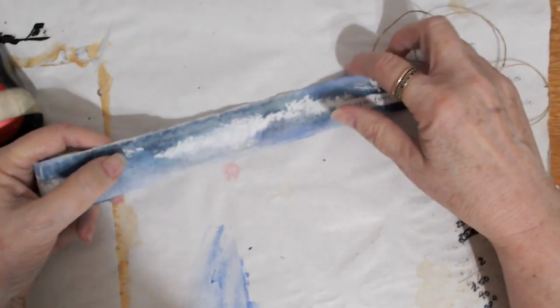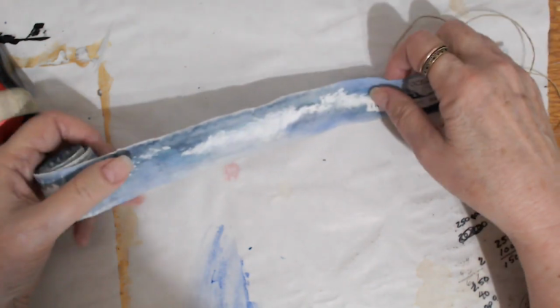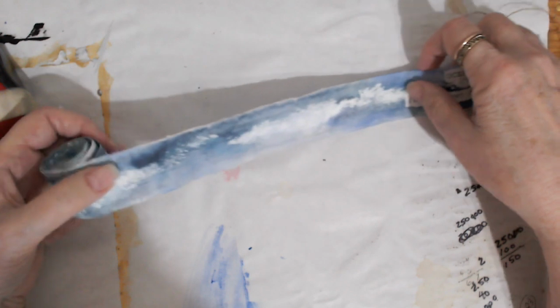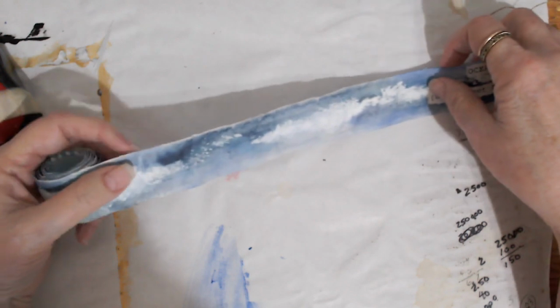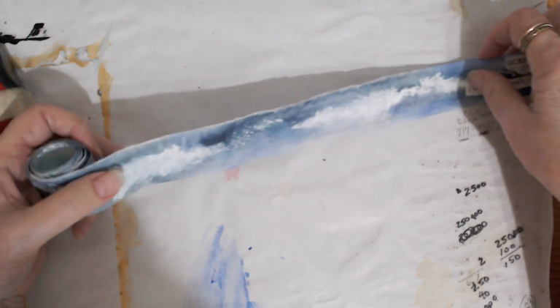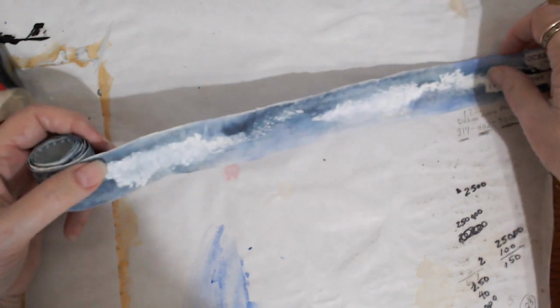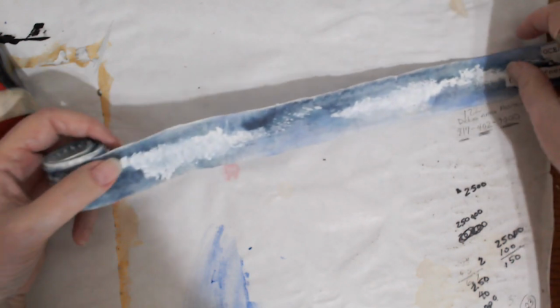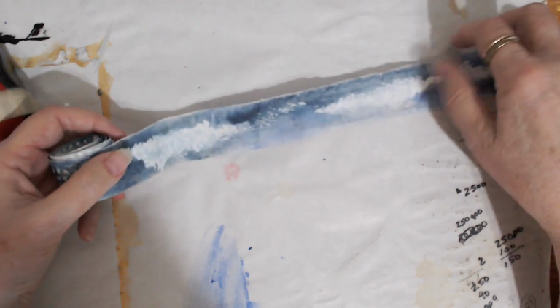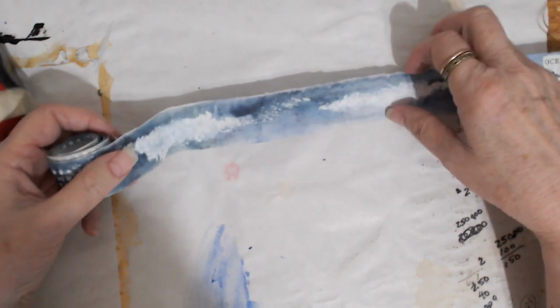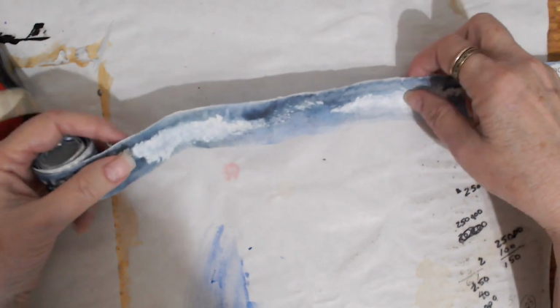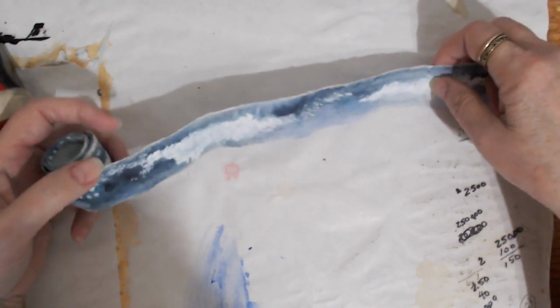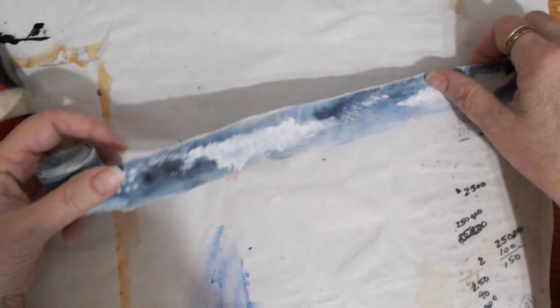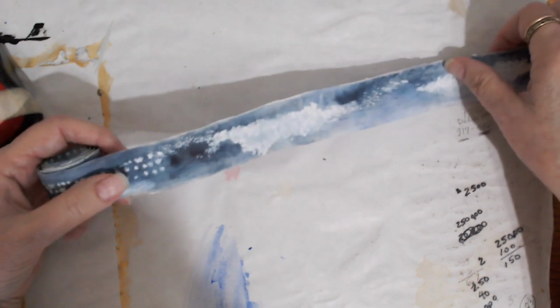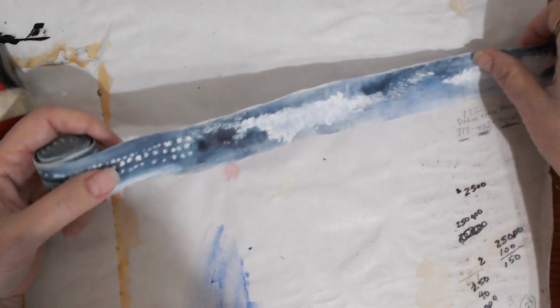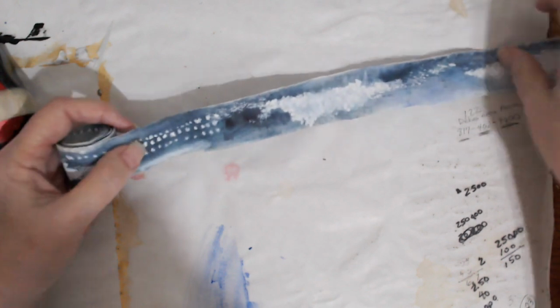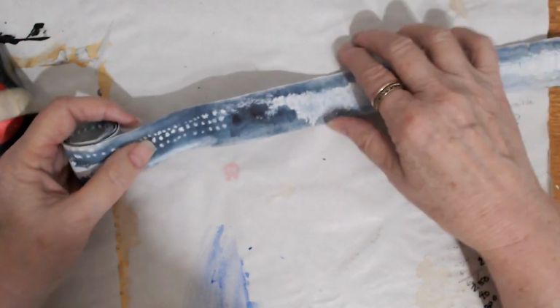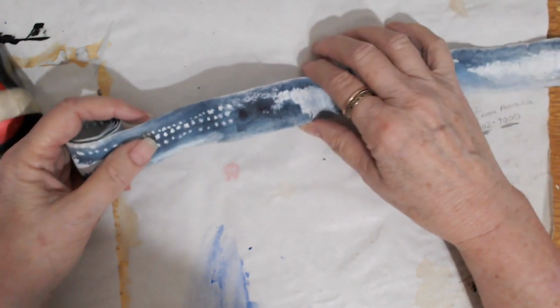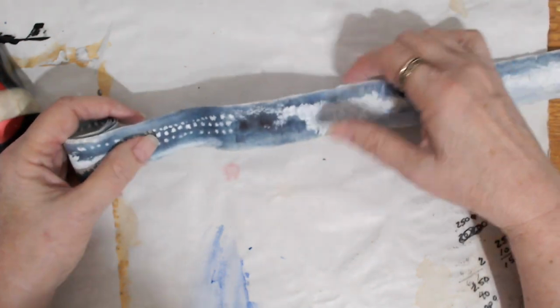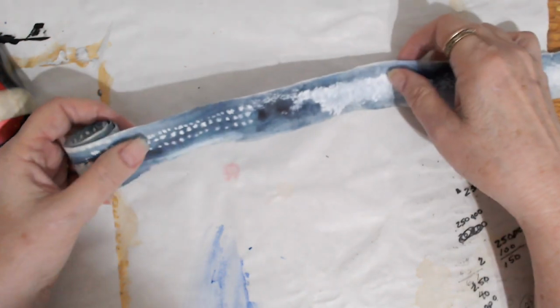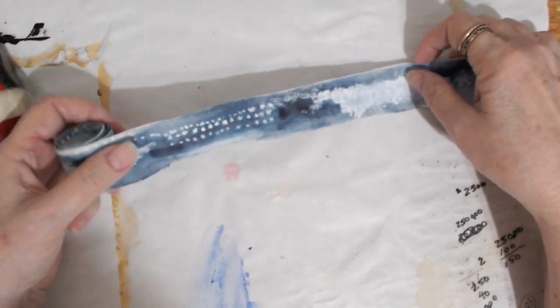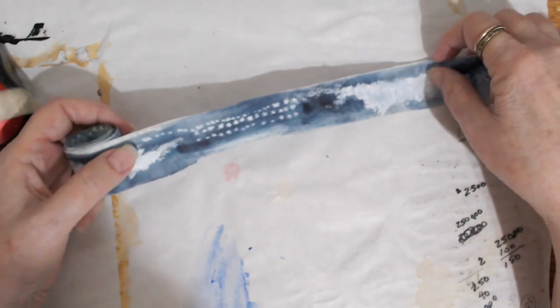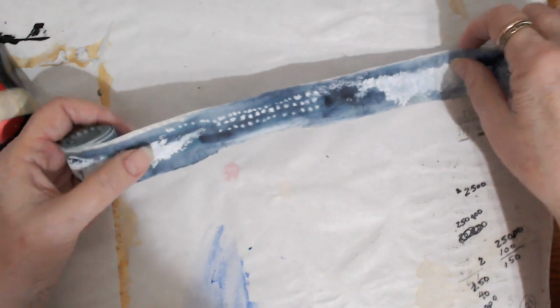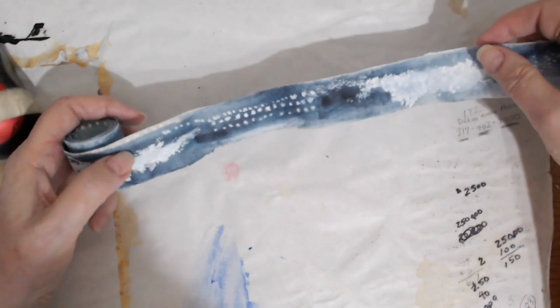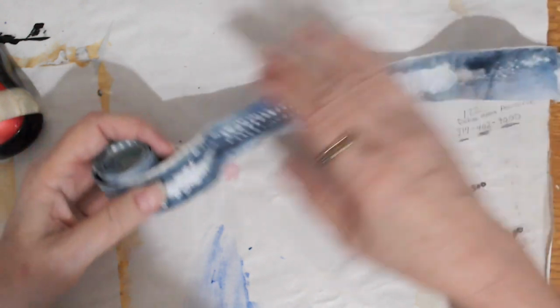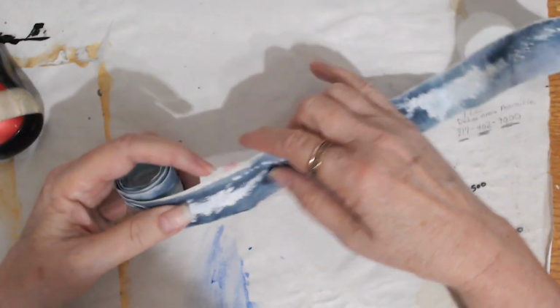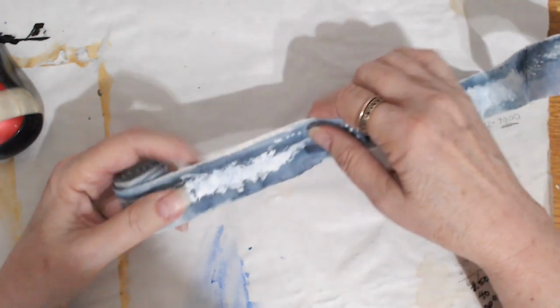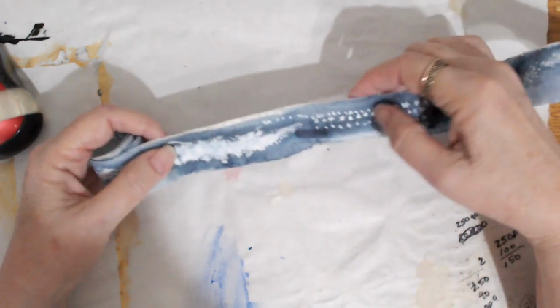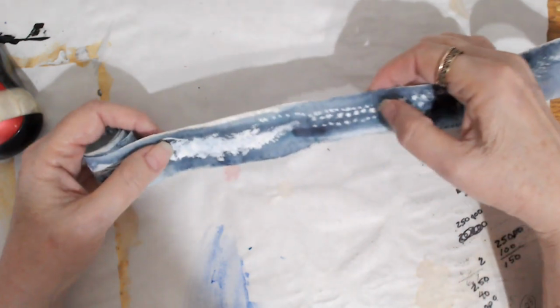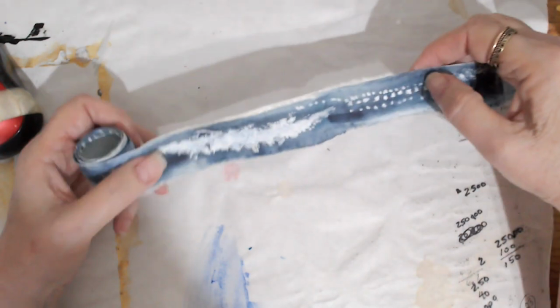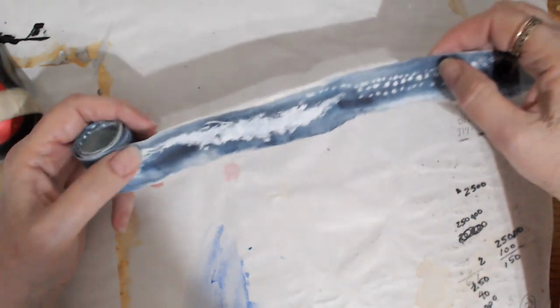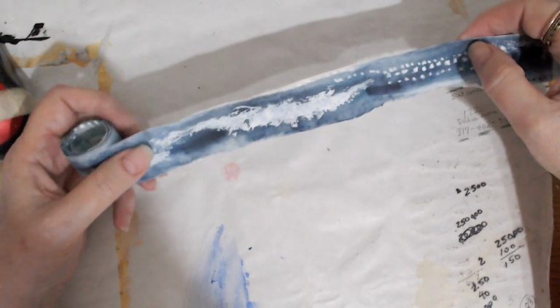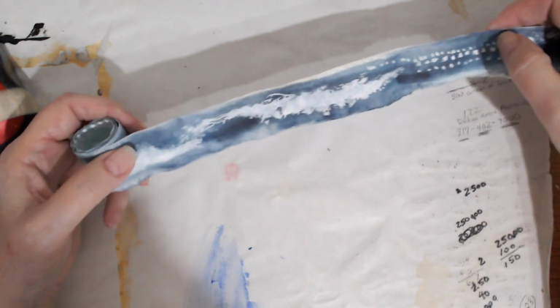I tried to make it look like ocean waves — that's what the blues and whites are. It's a little stylized, for sure. Those little dots and things kind of look like water splashes.